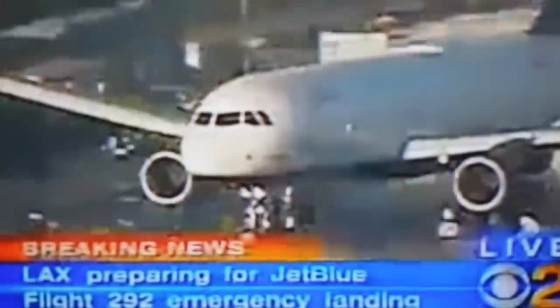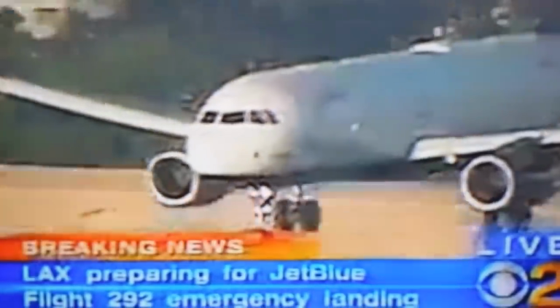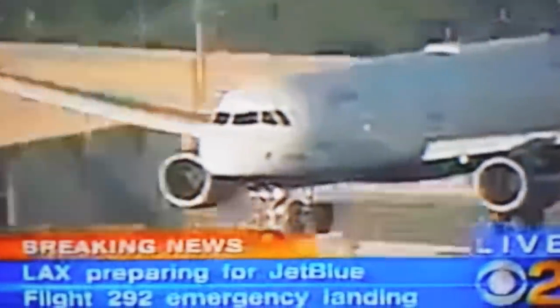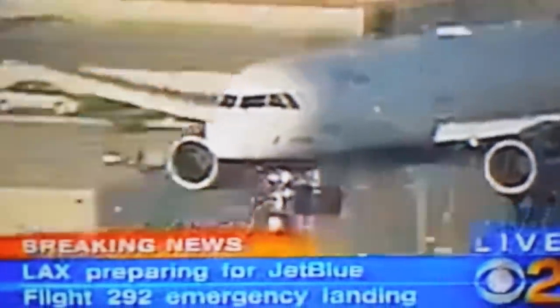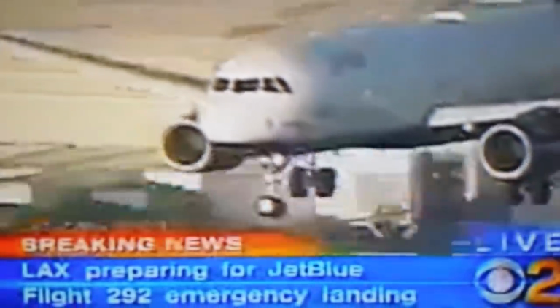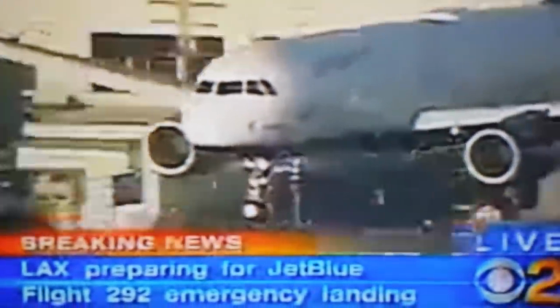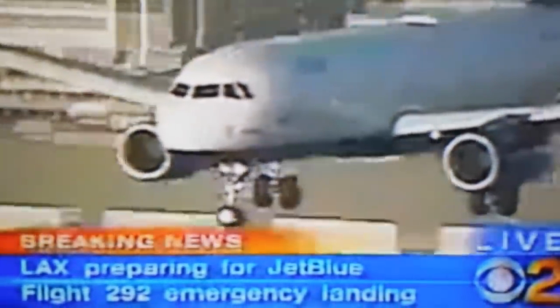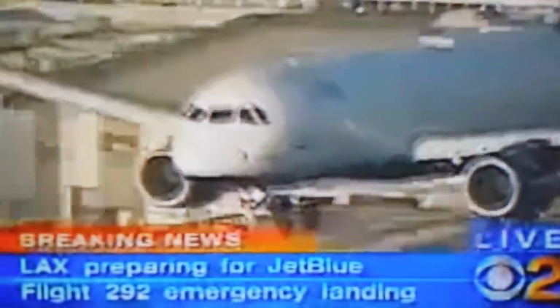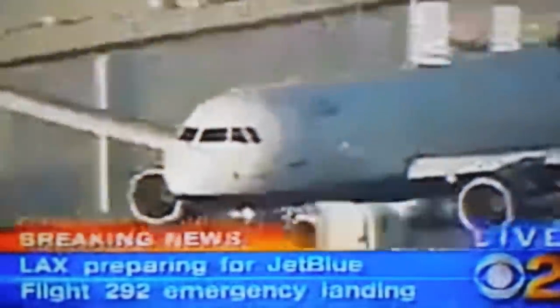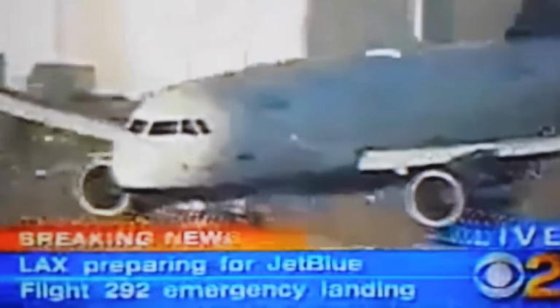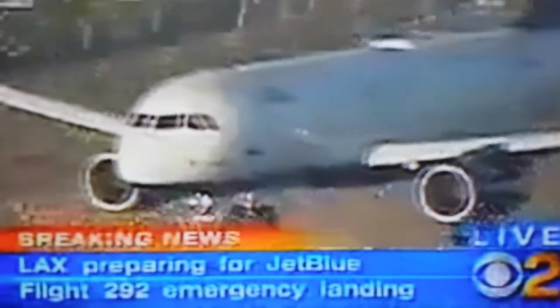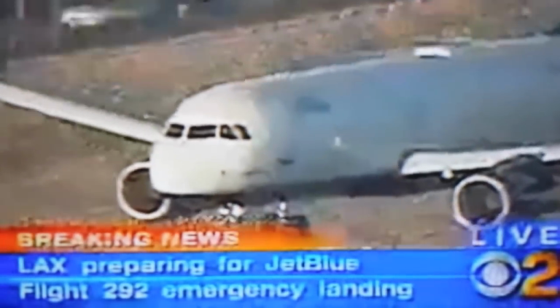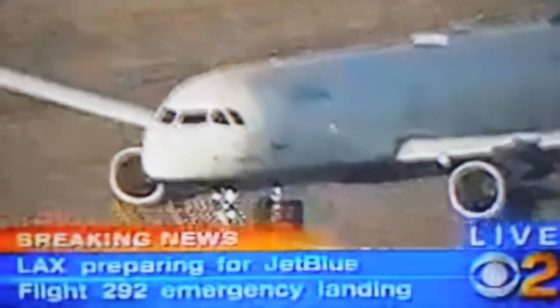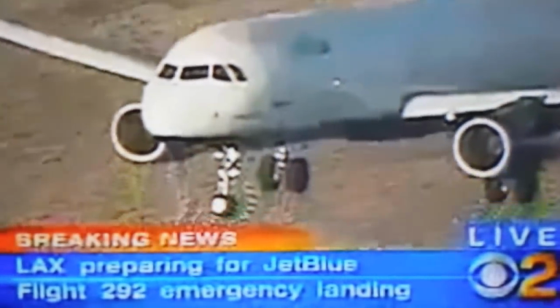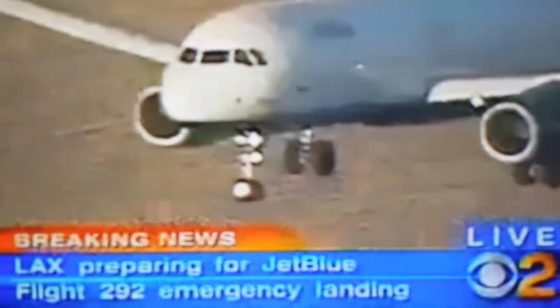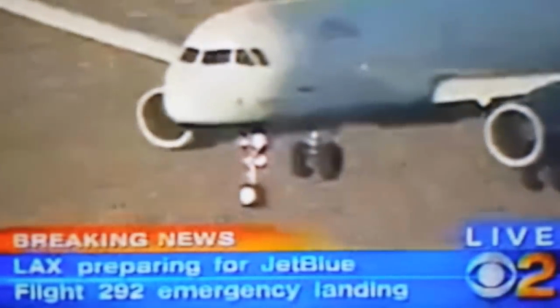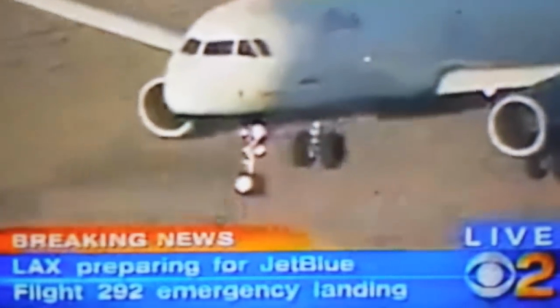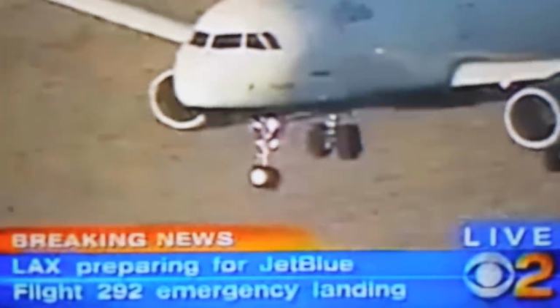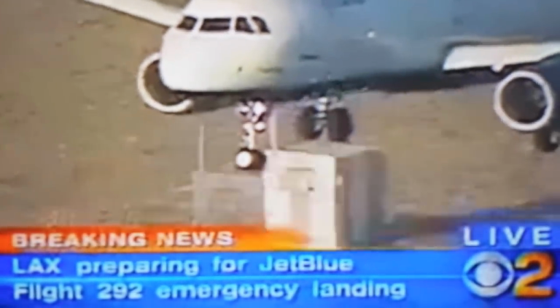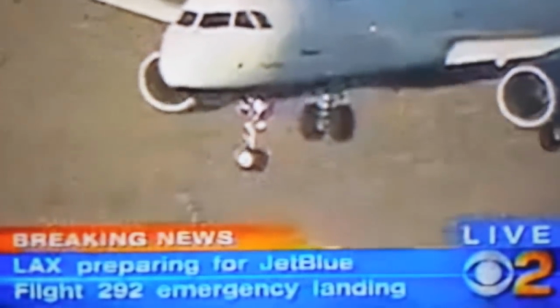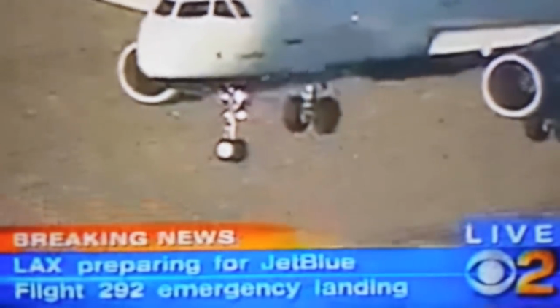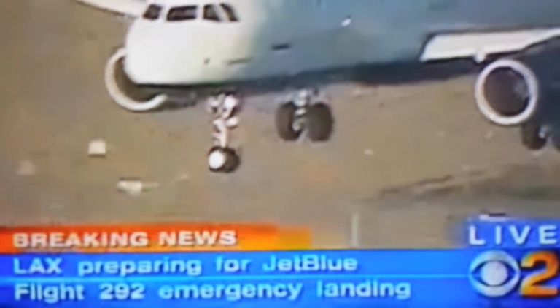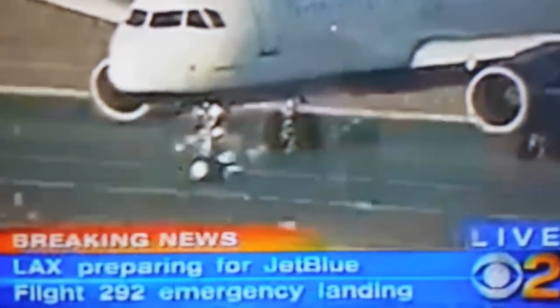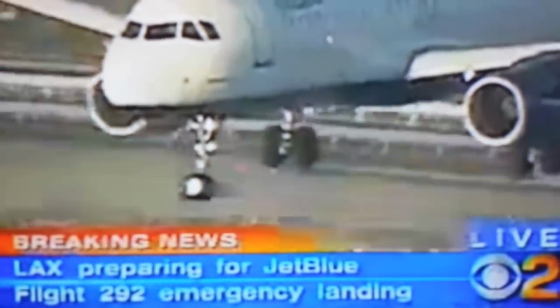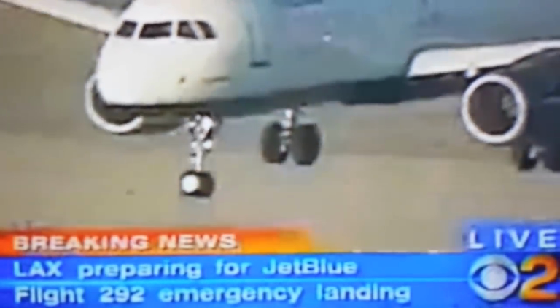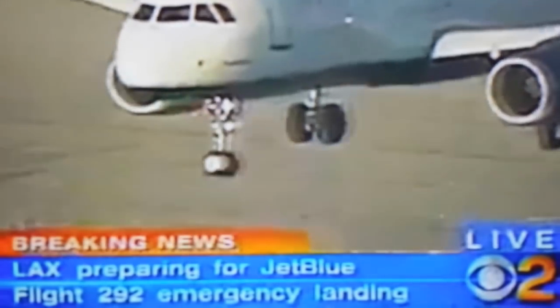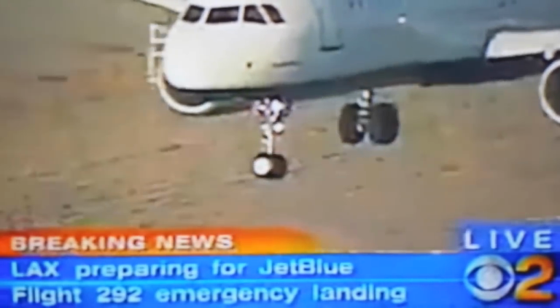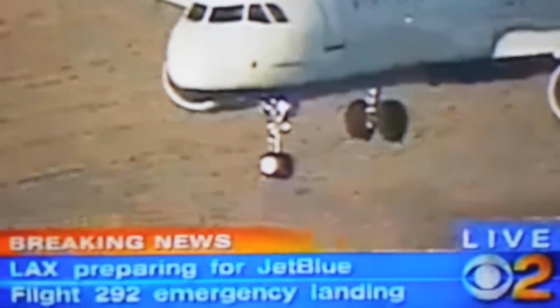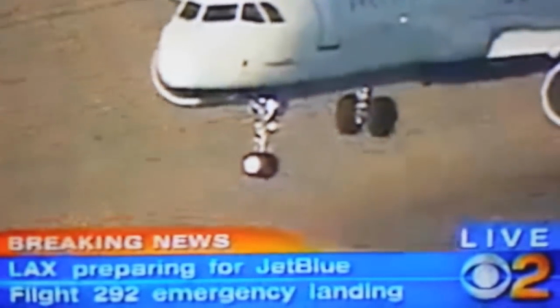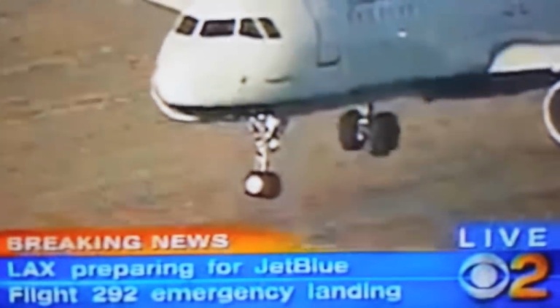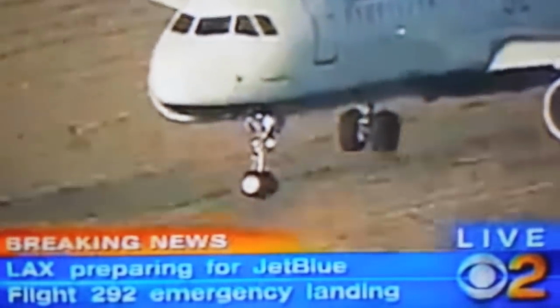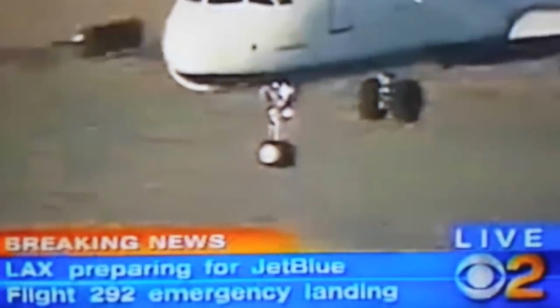All right, here he comes, Larry. Here he comes right now. Let's all take a second. Let's all say a little prayer as this pilot touches down — 139 people, ten feet above the runway right now.